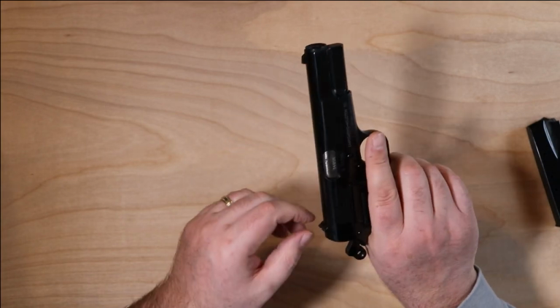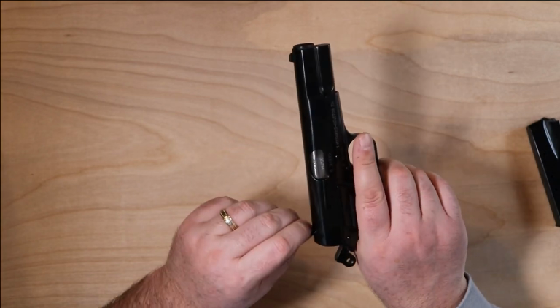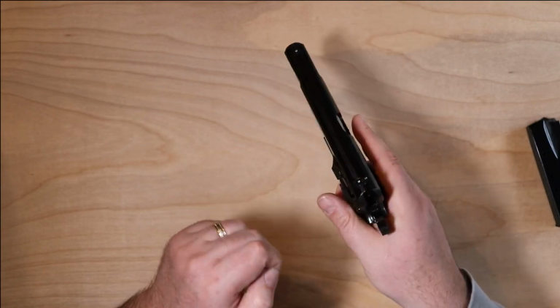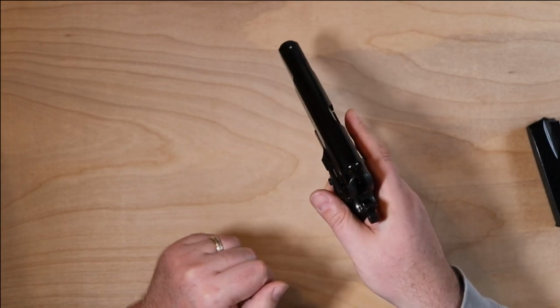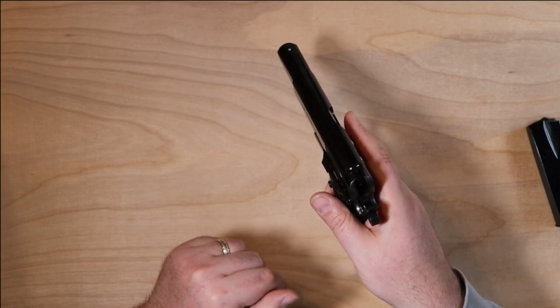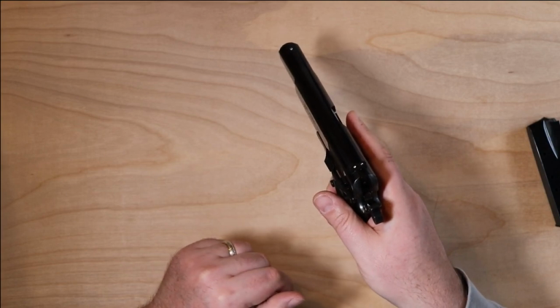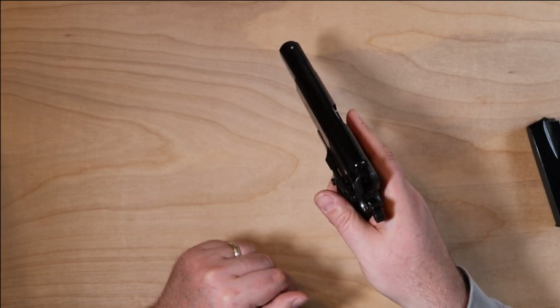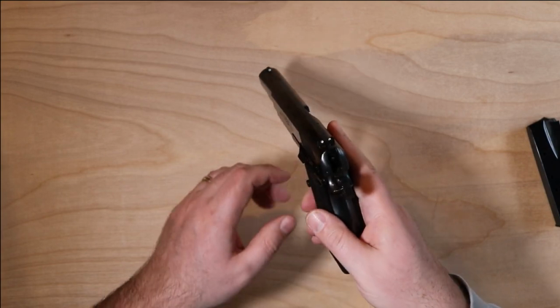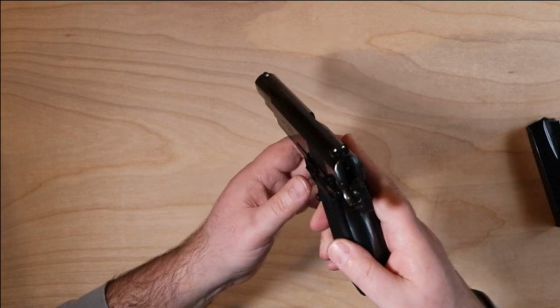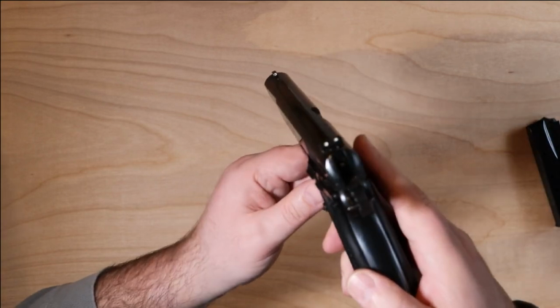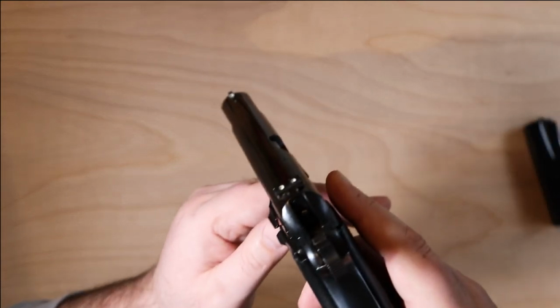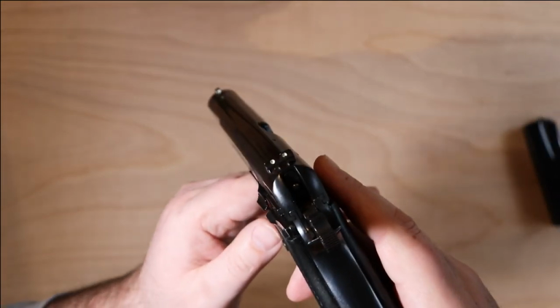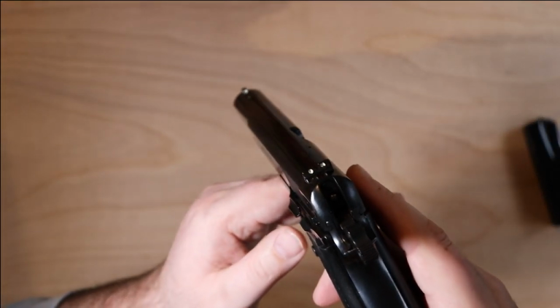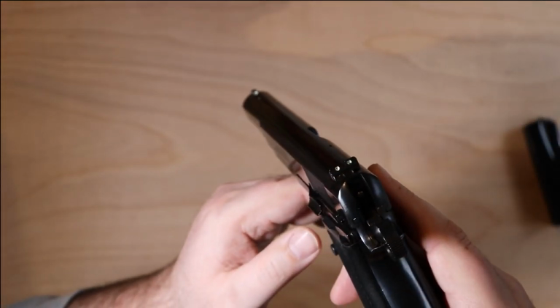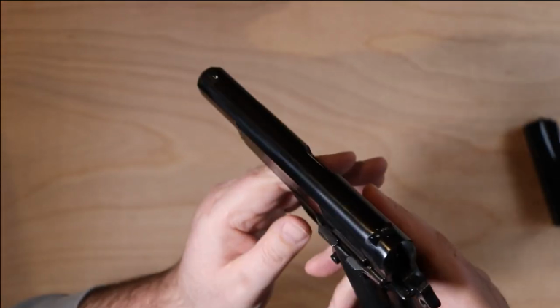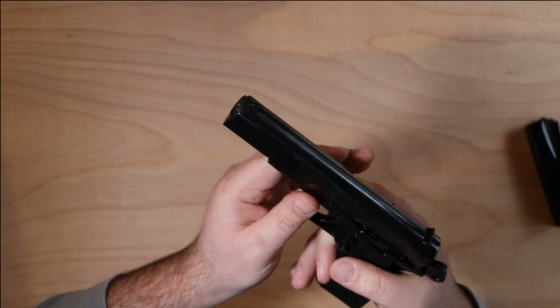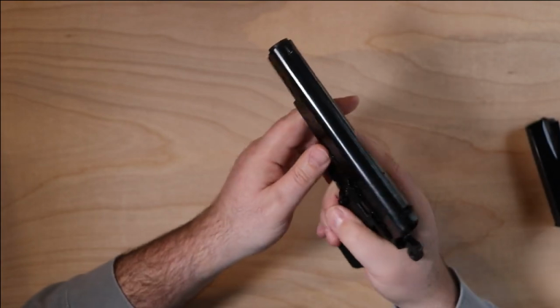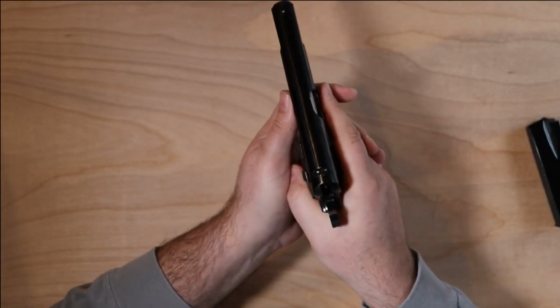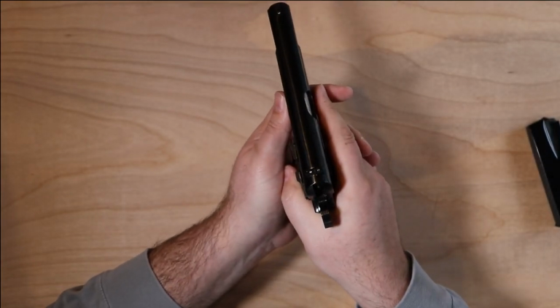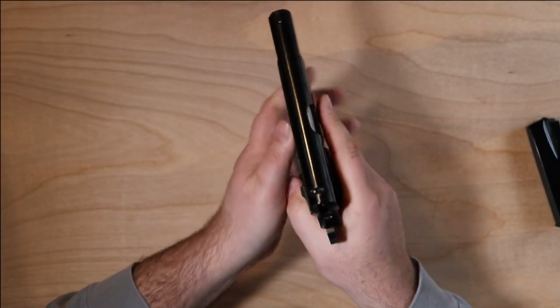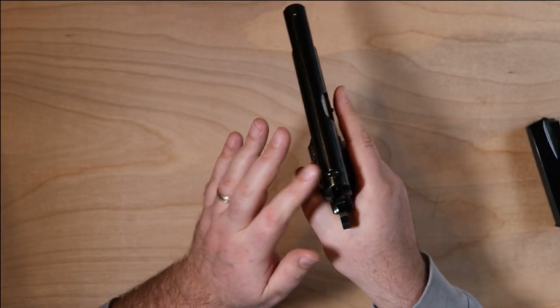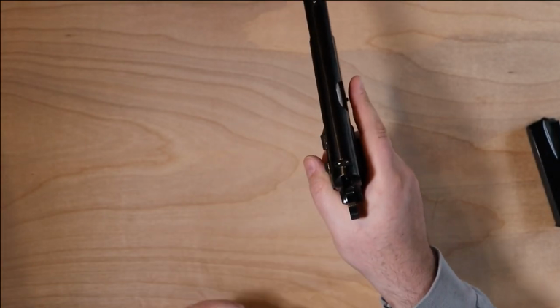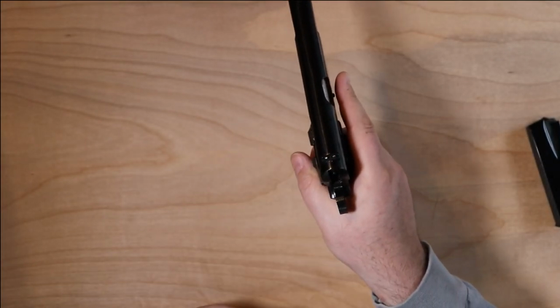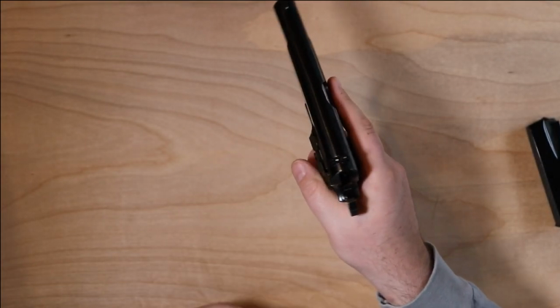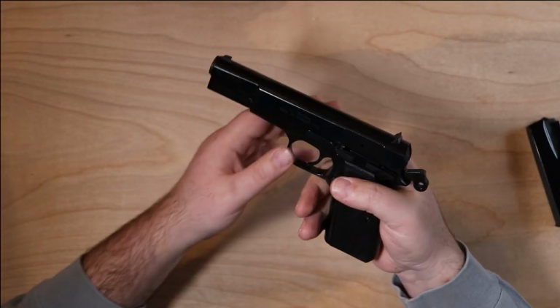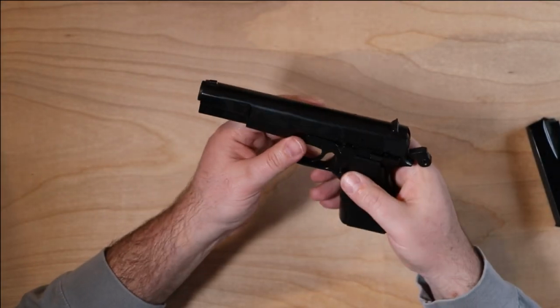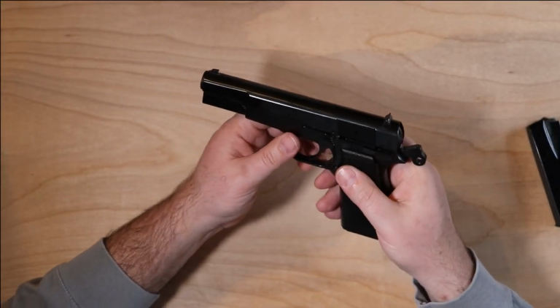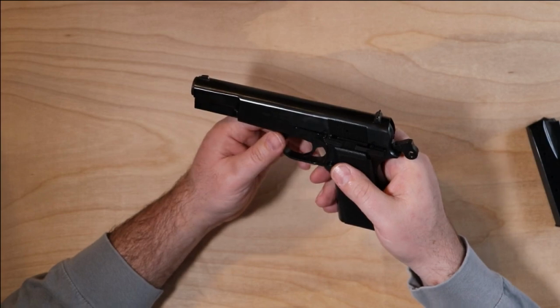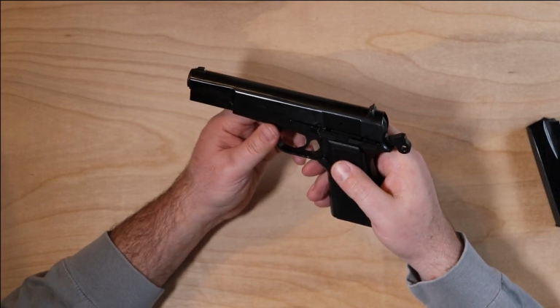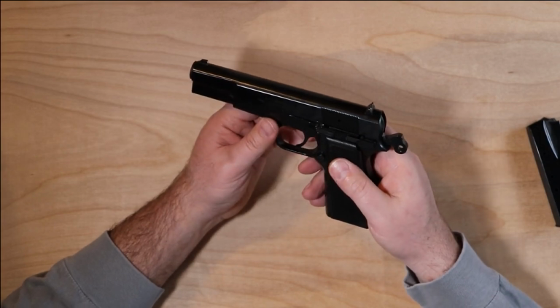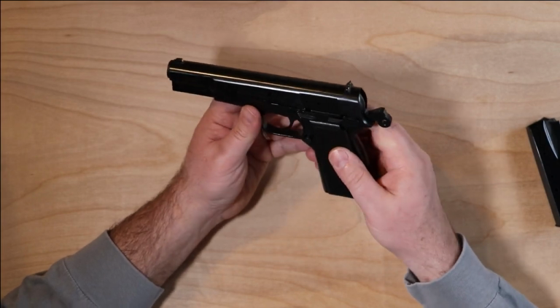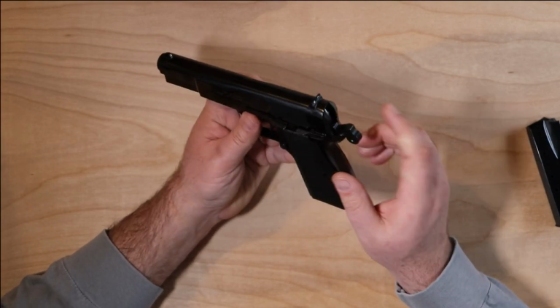This is a John Moses Browning design that came after the 1911 and has been around for a number of years, seen in many conflicts and police service. The sights are very rudimentary — just steel sights. The rear is dovetailed; on mine it looks milled into the slide, but it's a three-dot system. They're basic combat sights, nothing fancy, but they function just fine. You could take the dots out and make it just a blacked-out rear if you'd like.